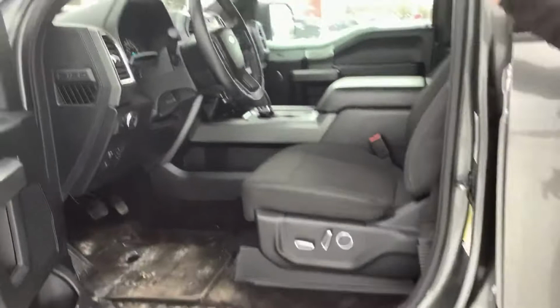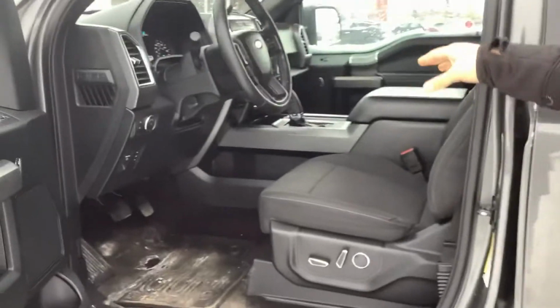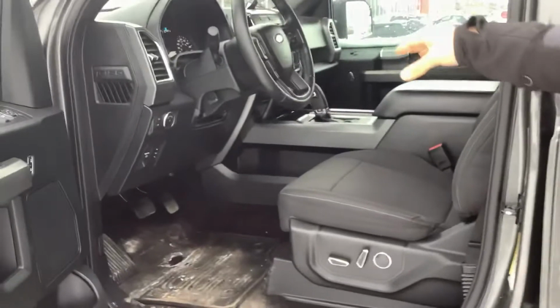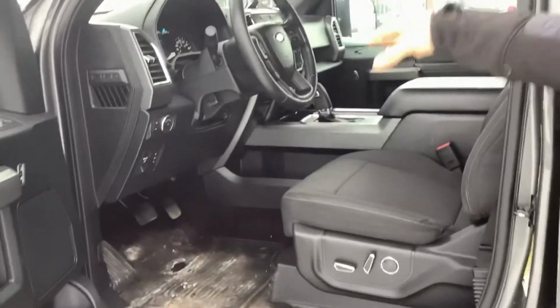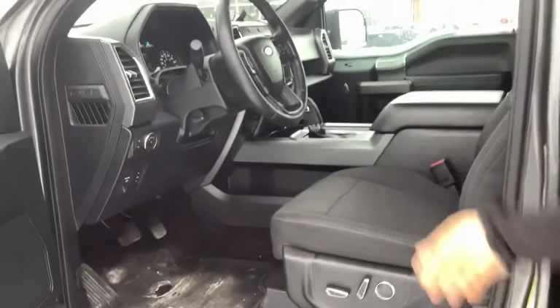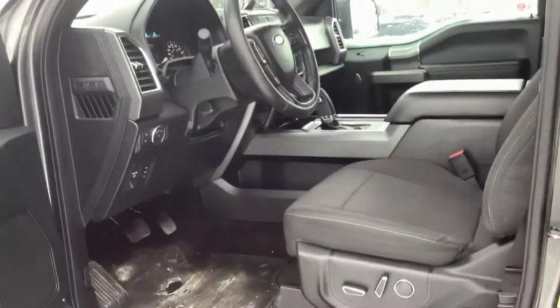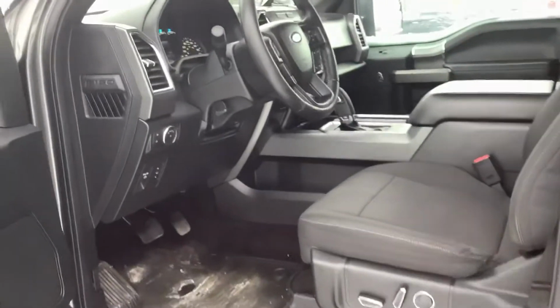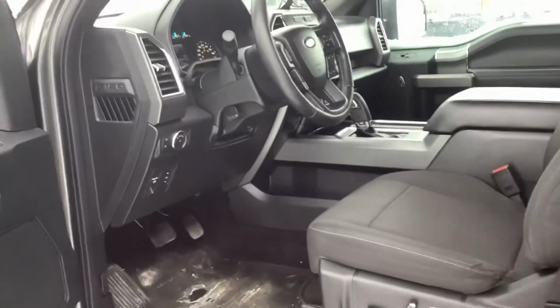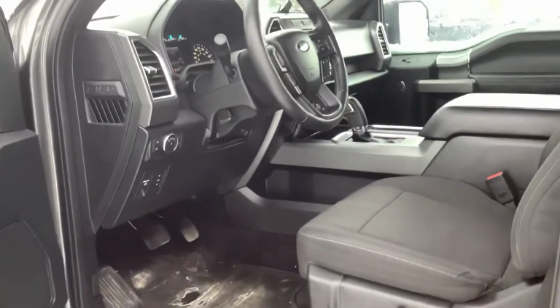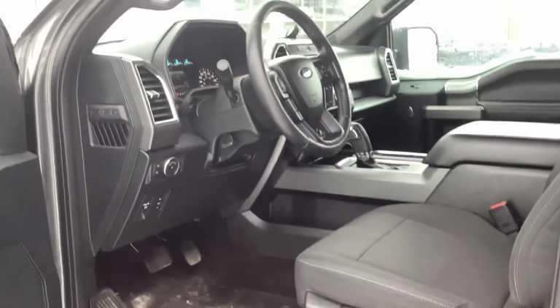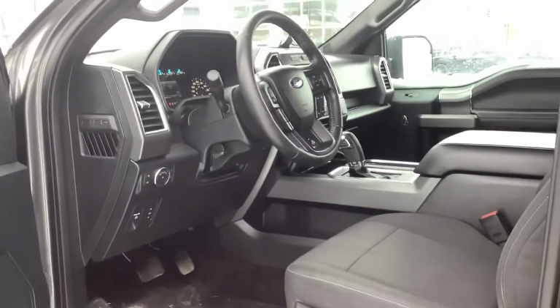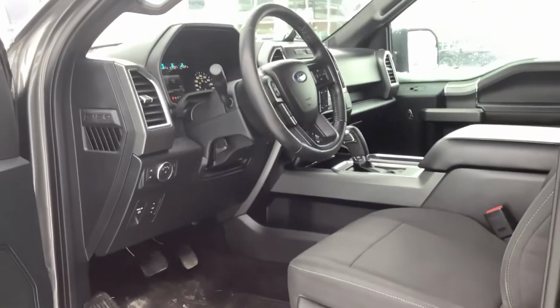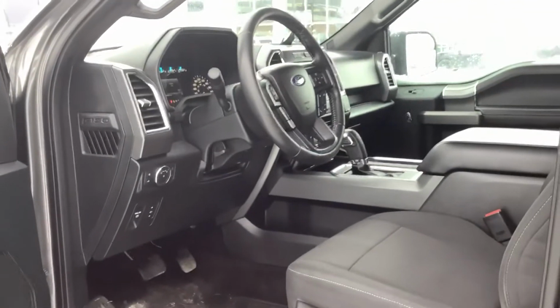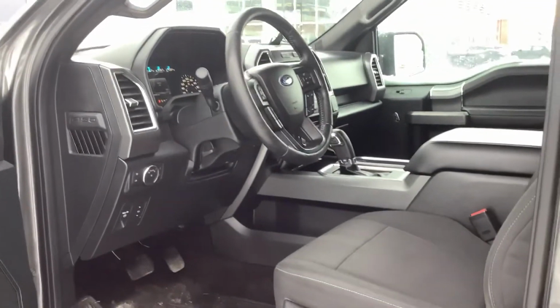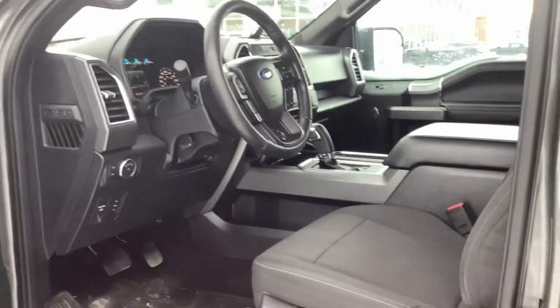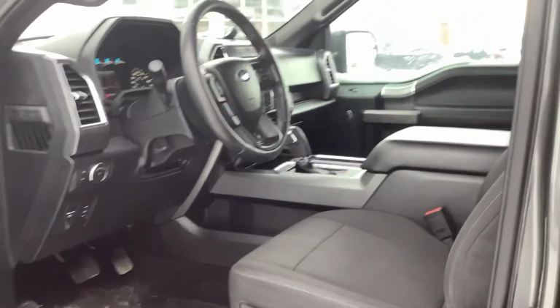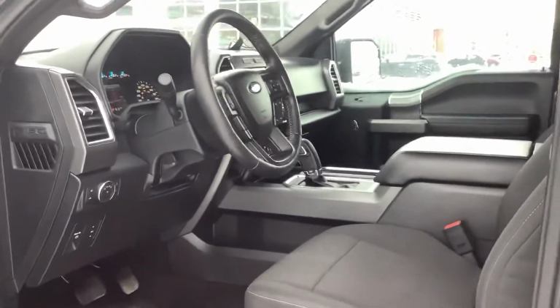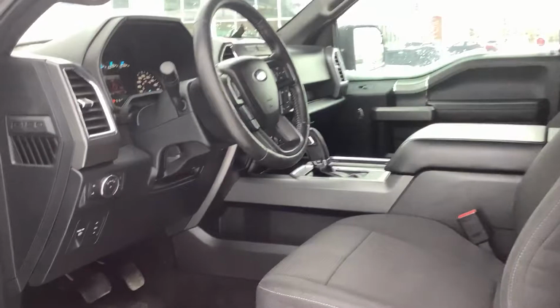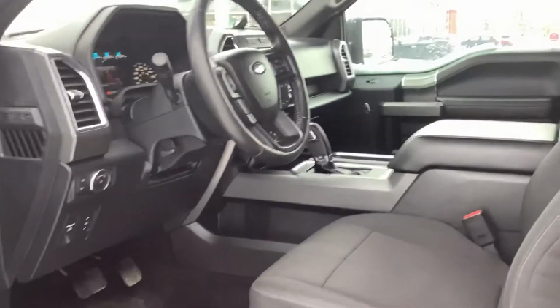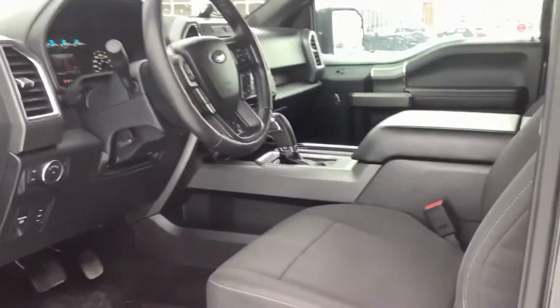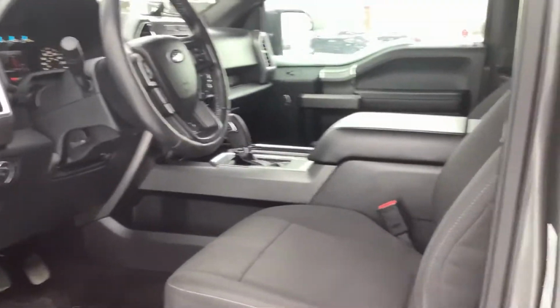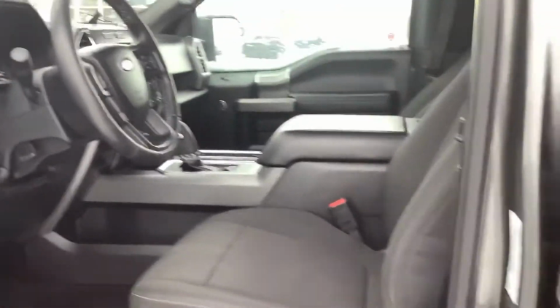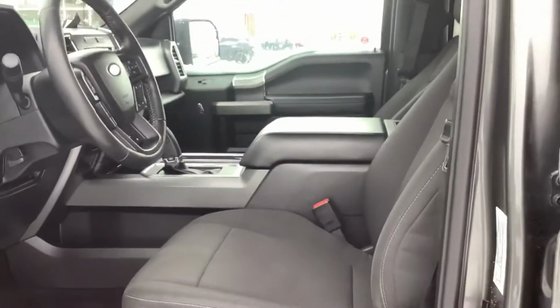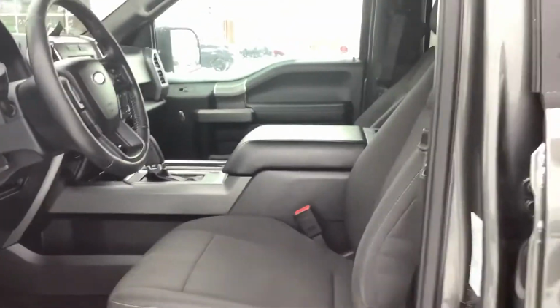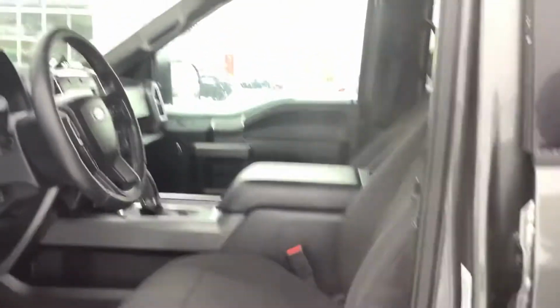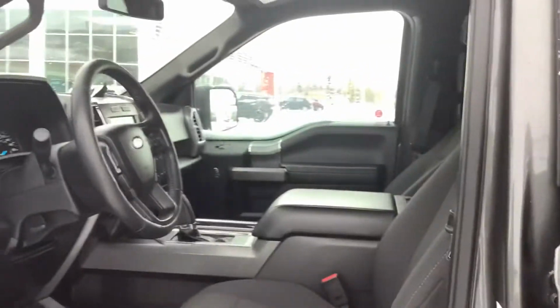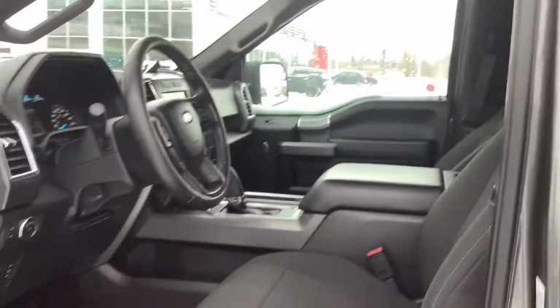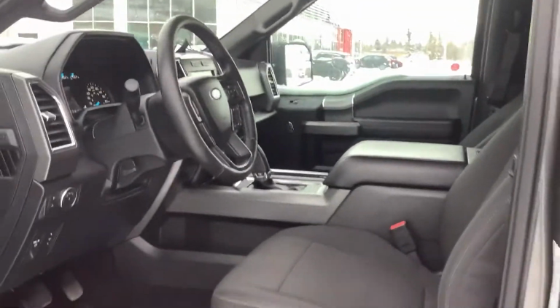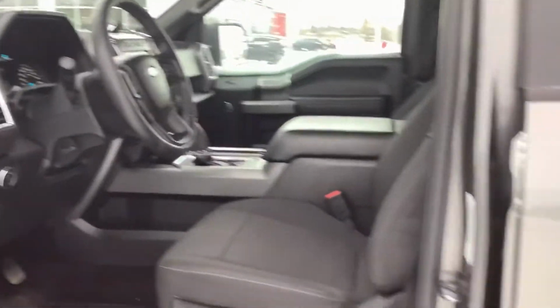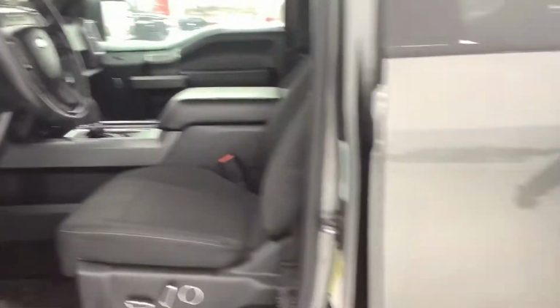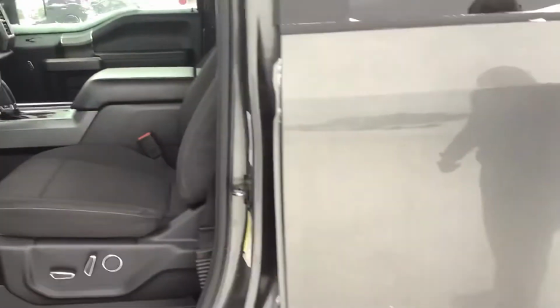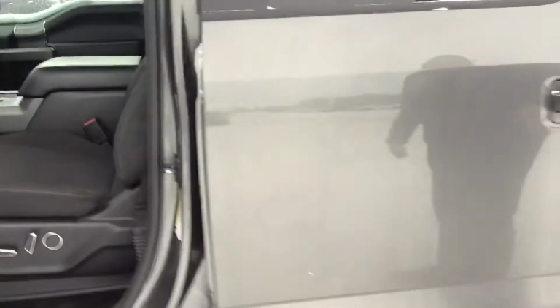You get the 302A package which gives you heated seats, powered seats, backup camera, nav. This thing's pretty much loaded — power pedals, rubber floor mats. It's got it all.